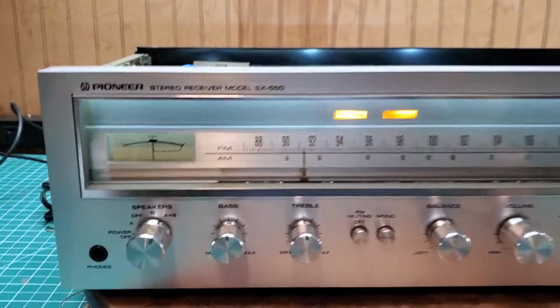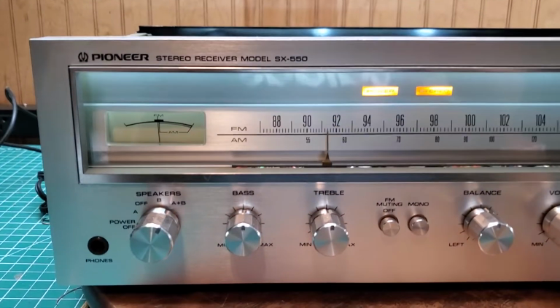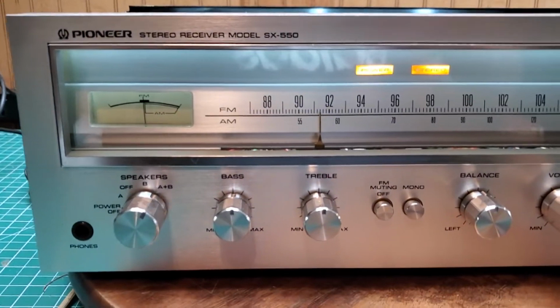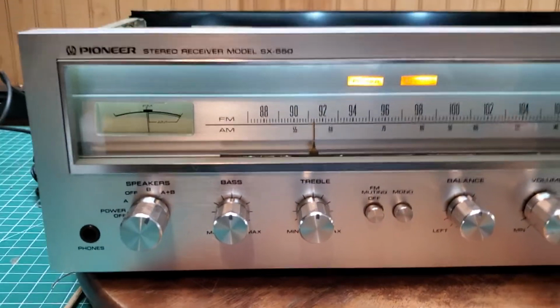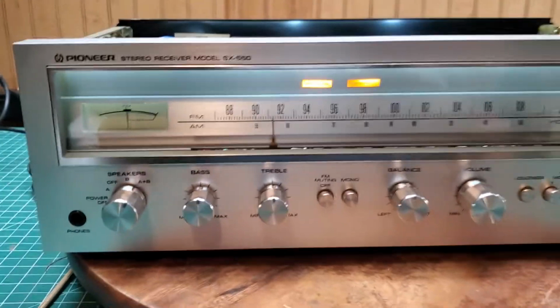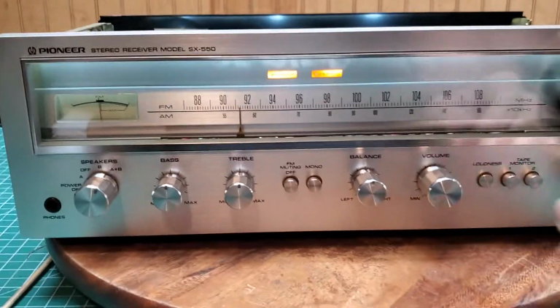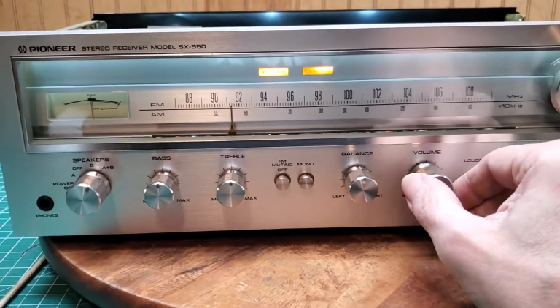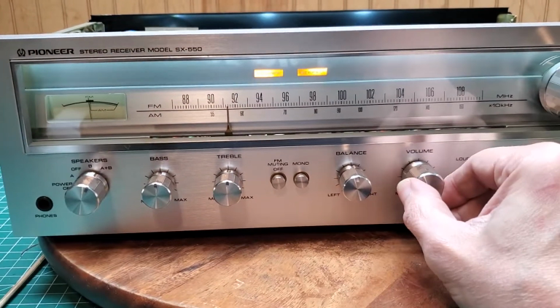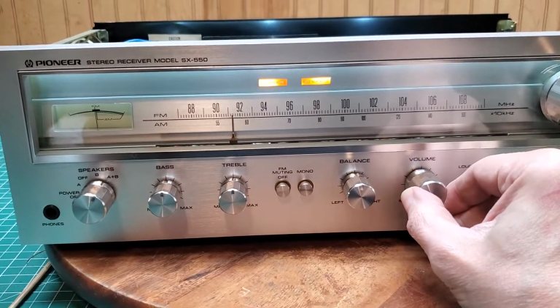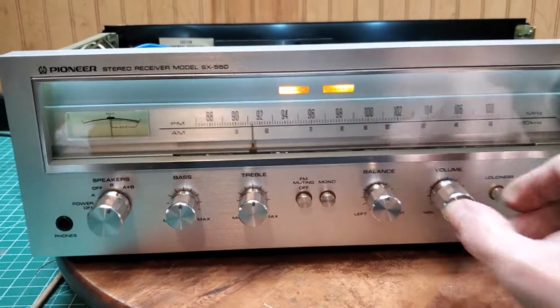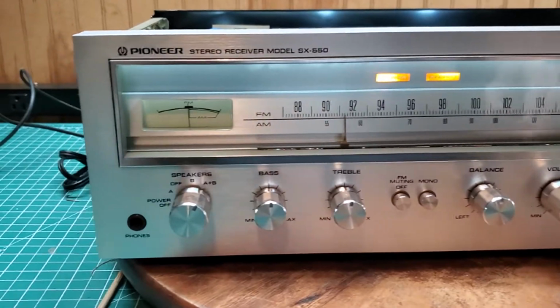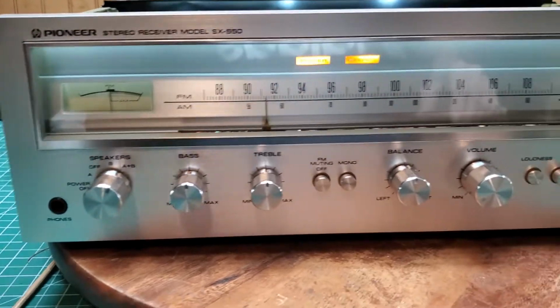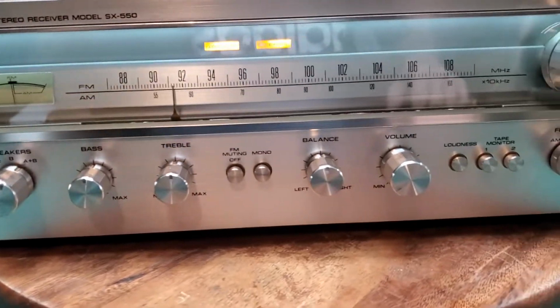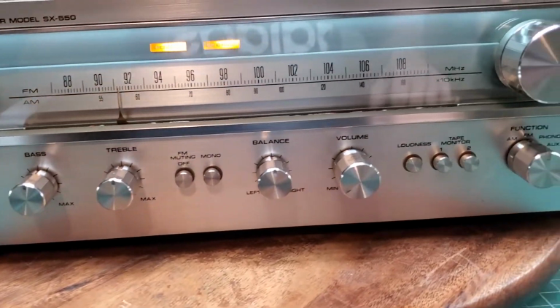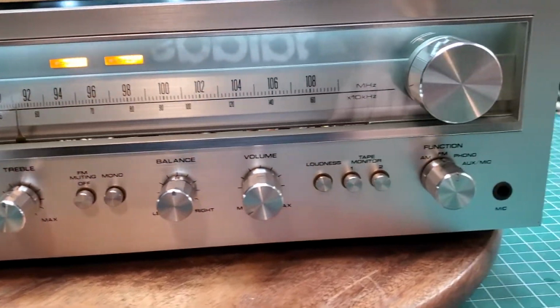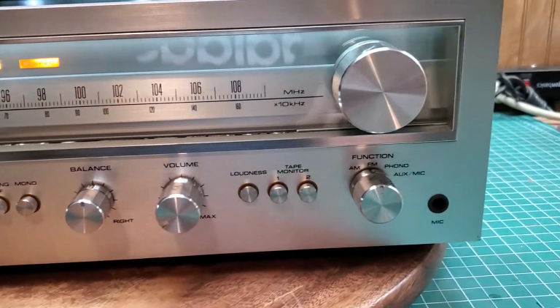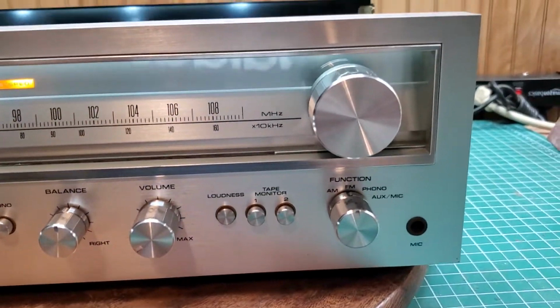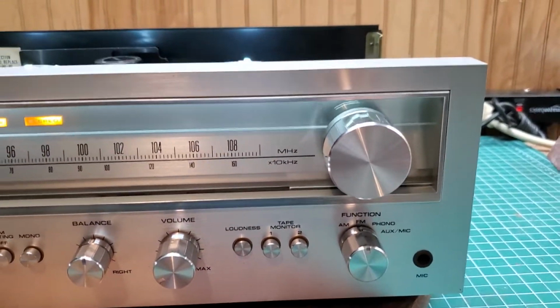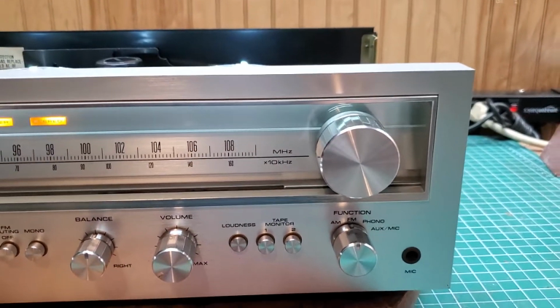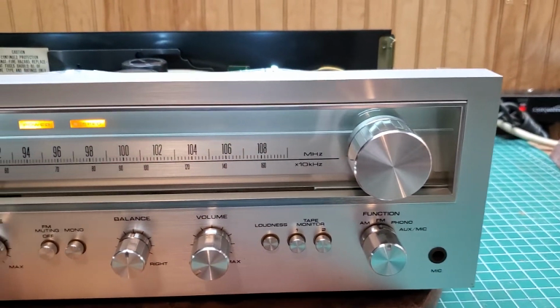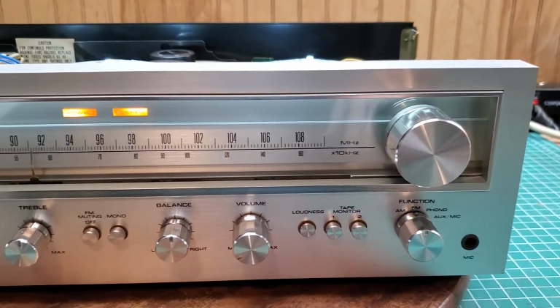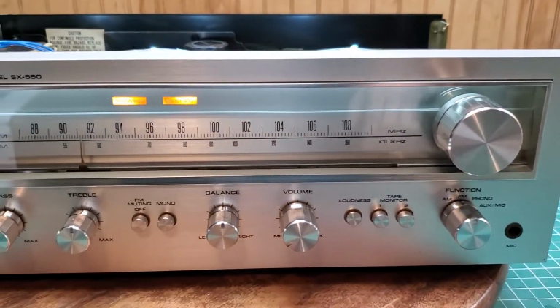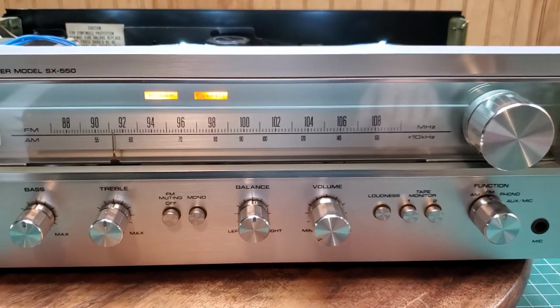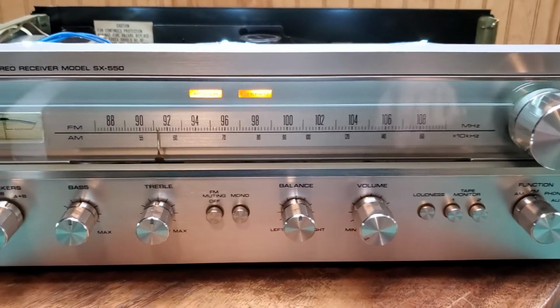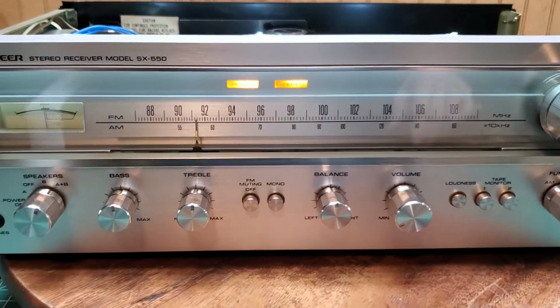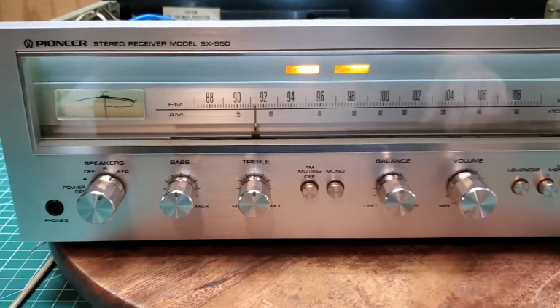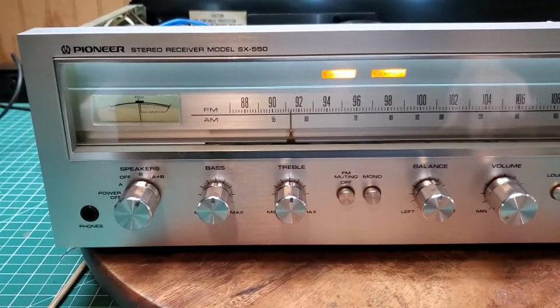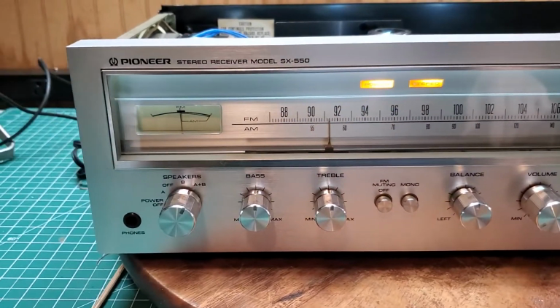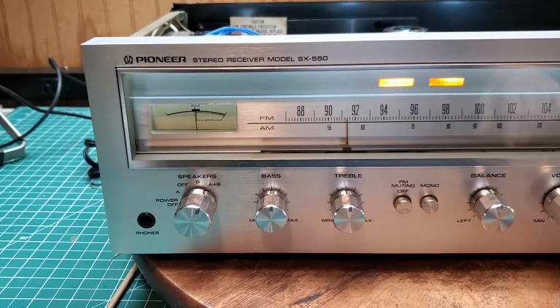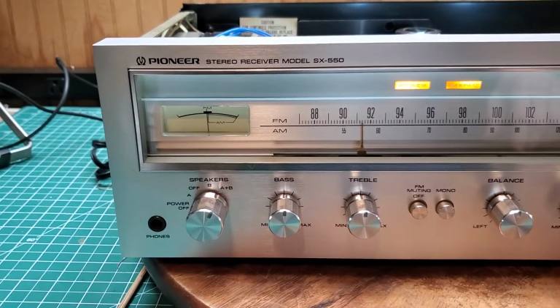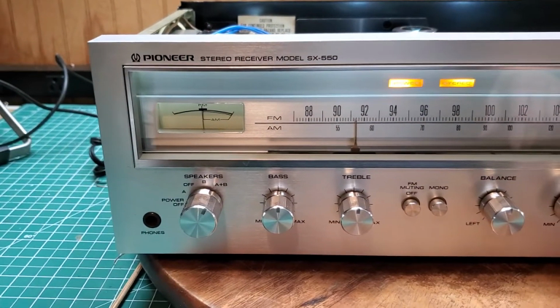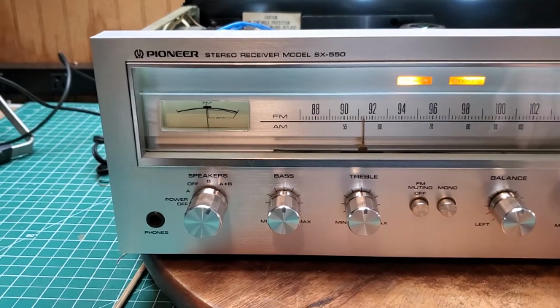Here we are back with that Pioneer SX 550. Looks pretty different, huh? Ain't all full of nastiness. Found some good spray a few years back and I love it to death. Spray it on there, hit it with a toothbrush, and it comes clean.